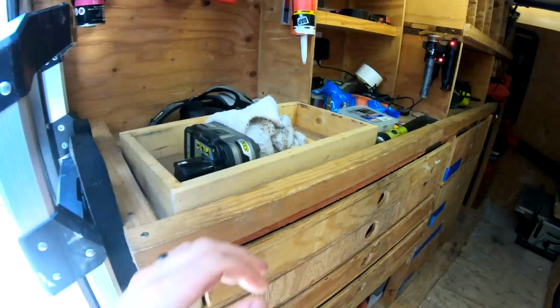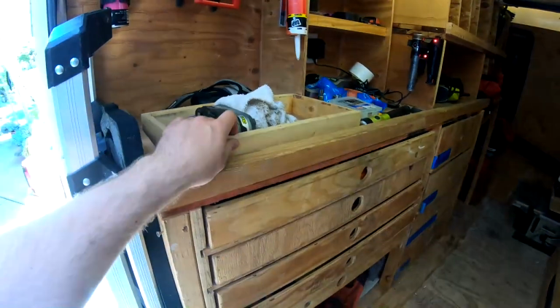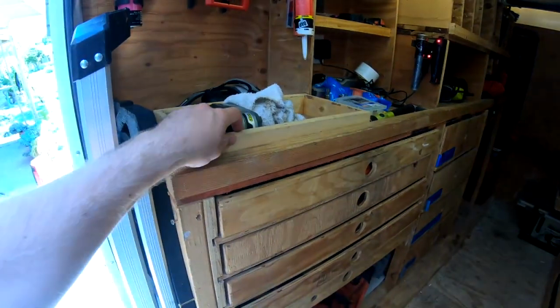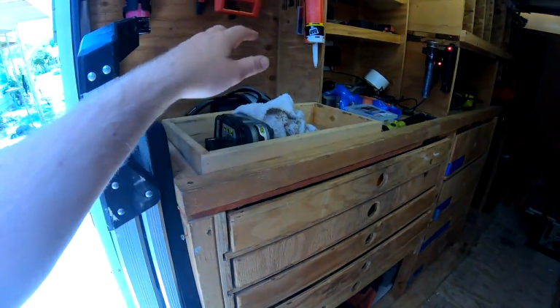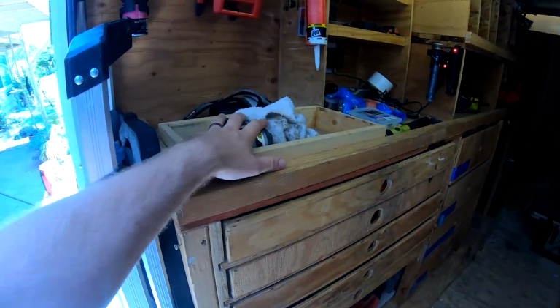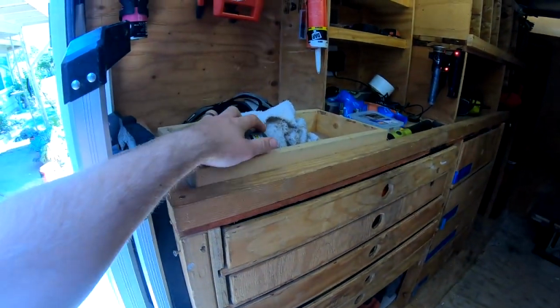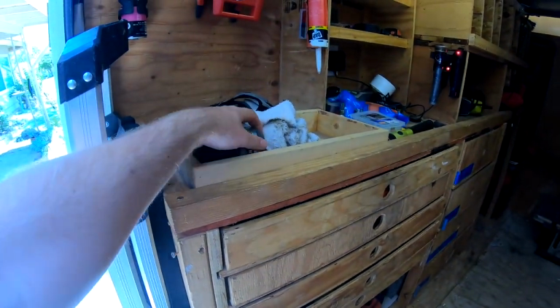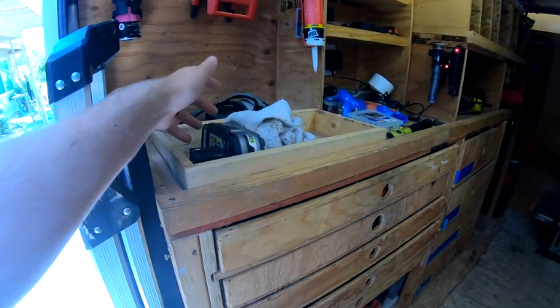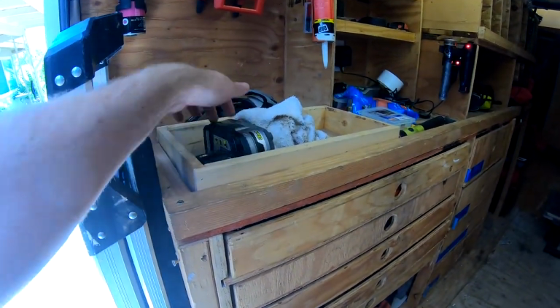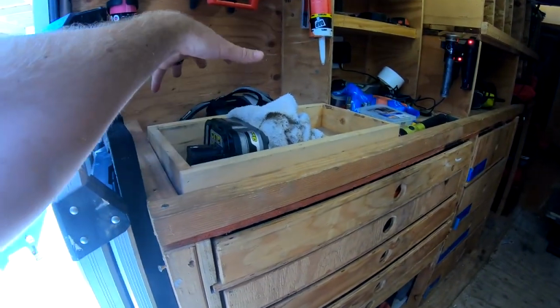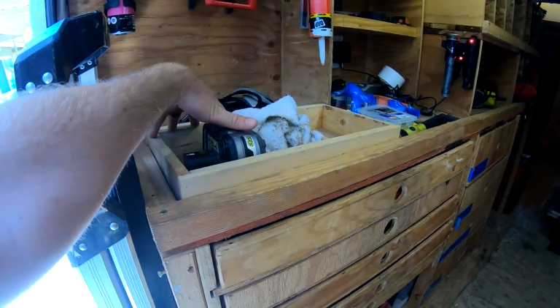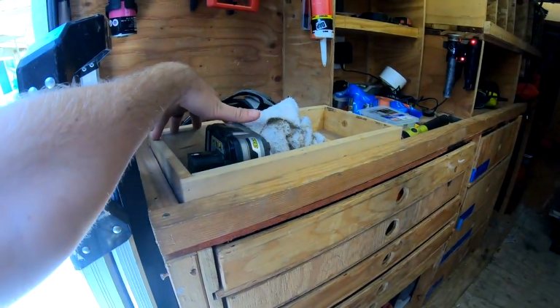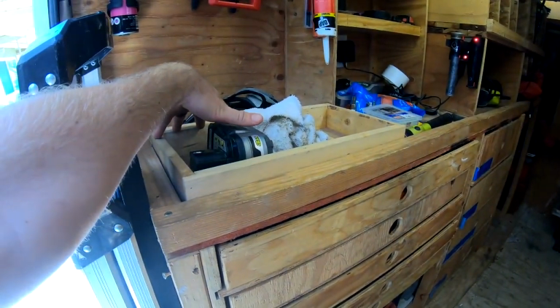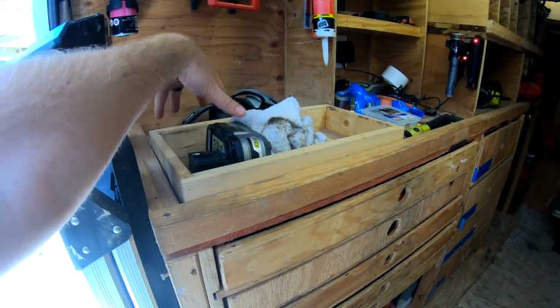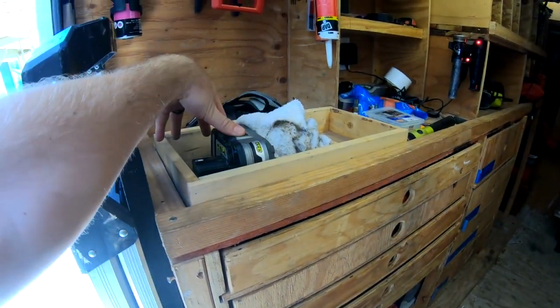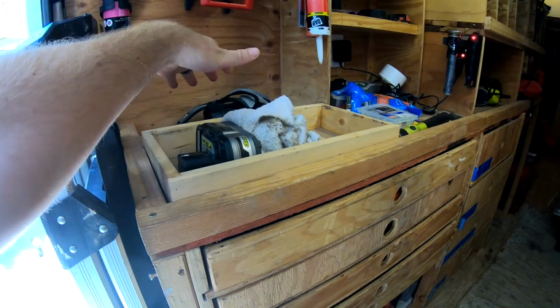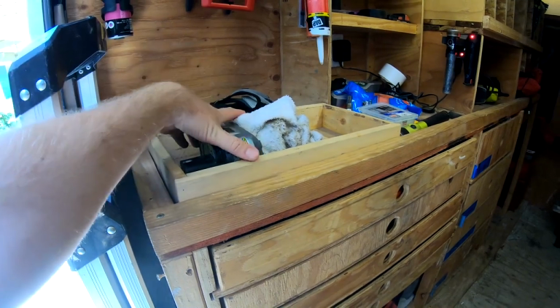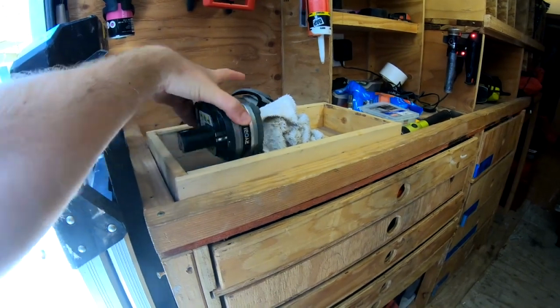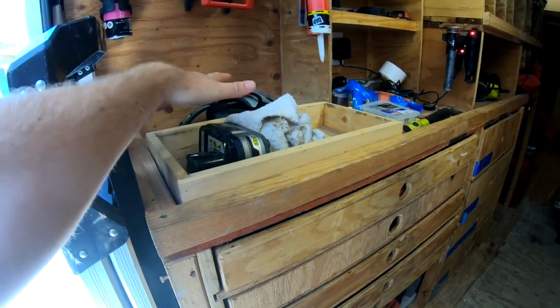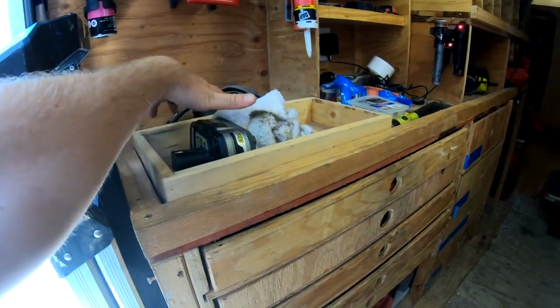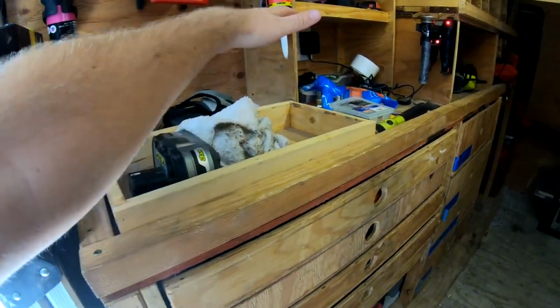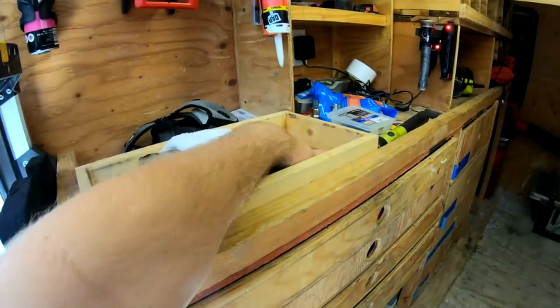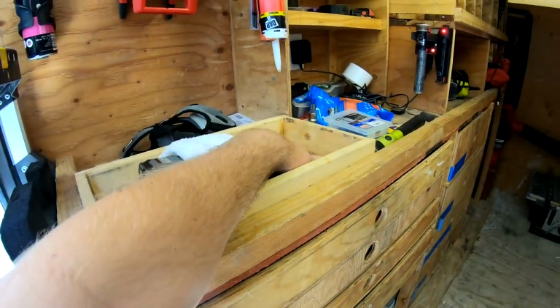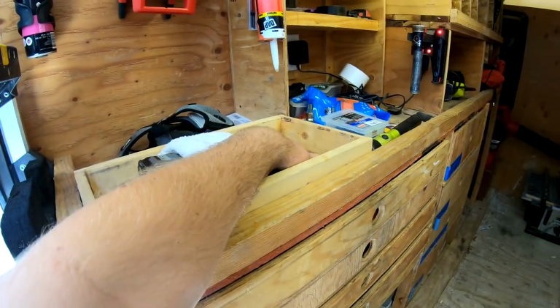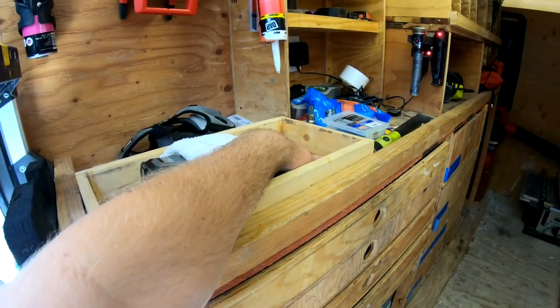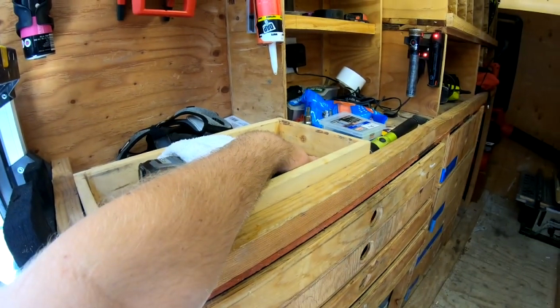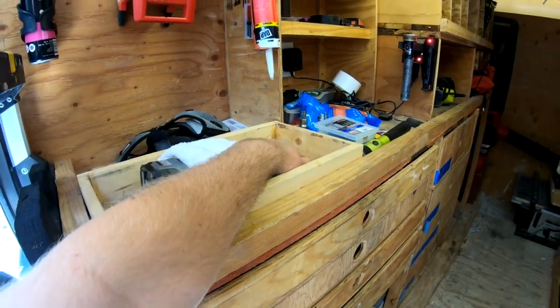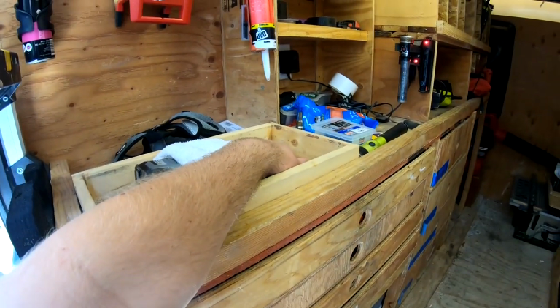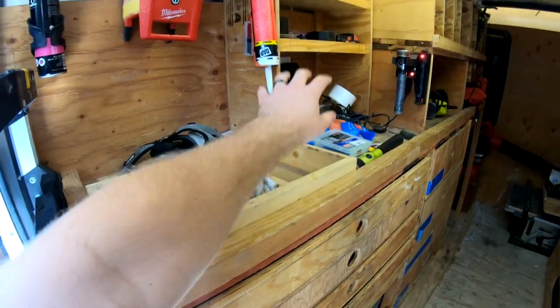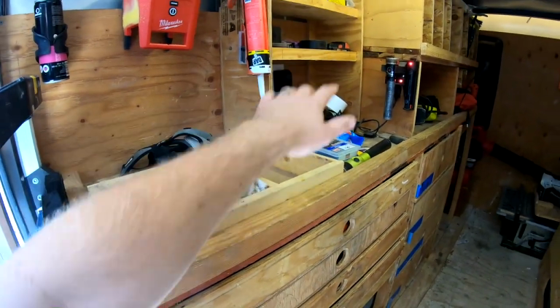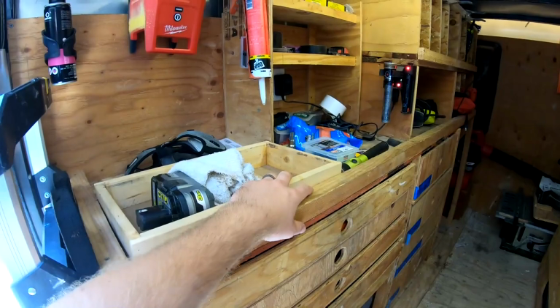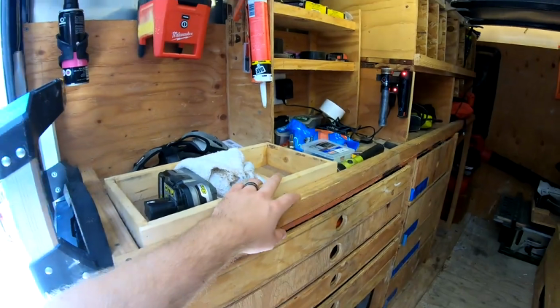This is something new that I've added here — this is for my batteries. Ryobi batteries would go here, Milwaukee batteries would go here, and then dead batteries would go up there.